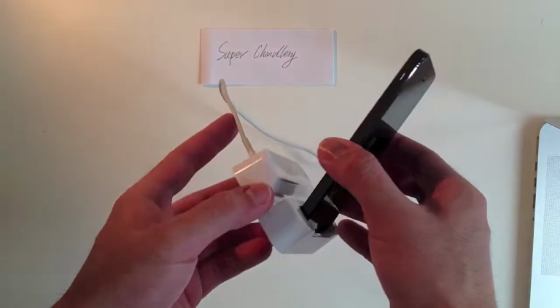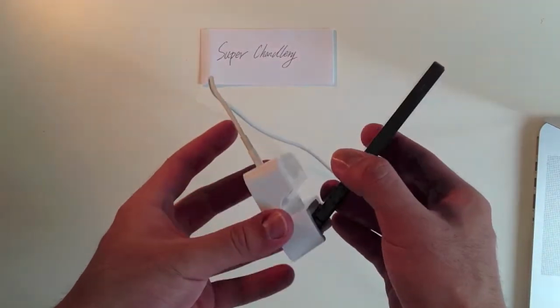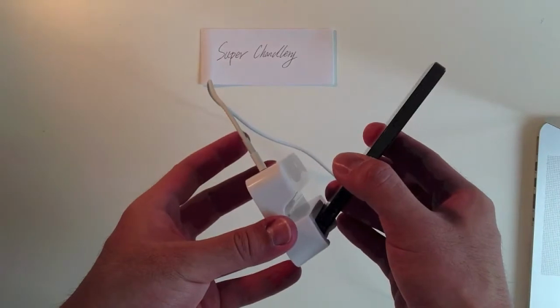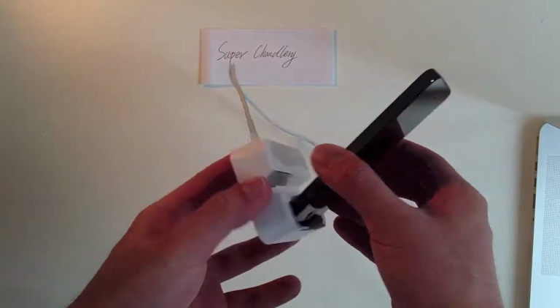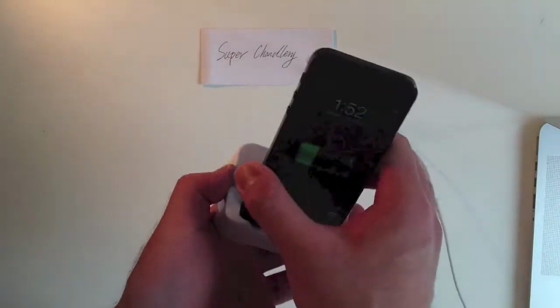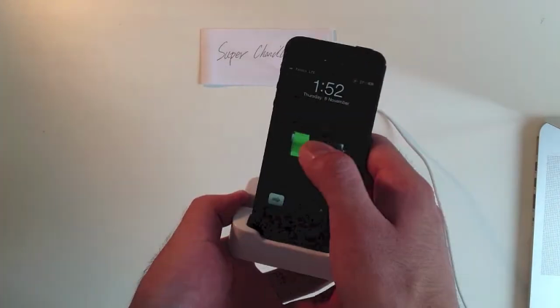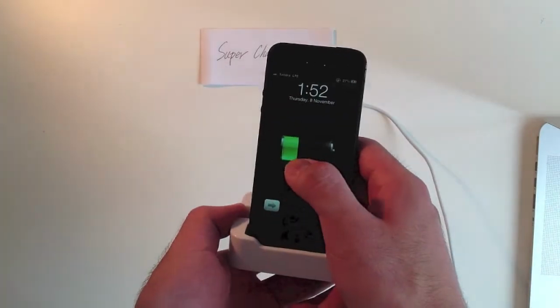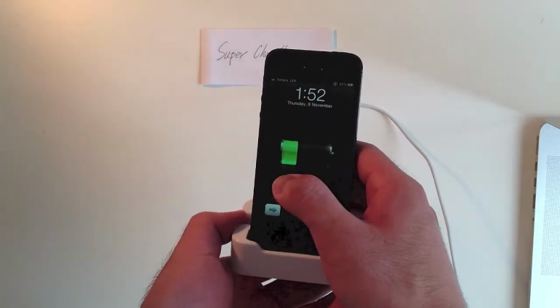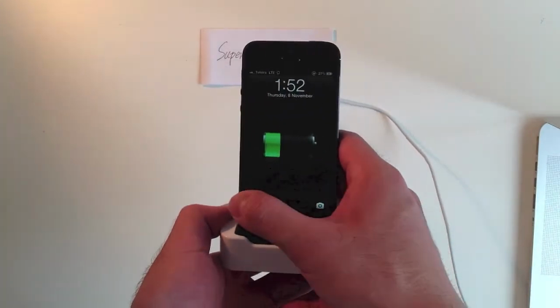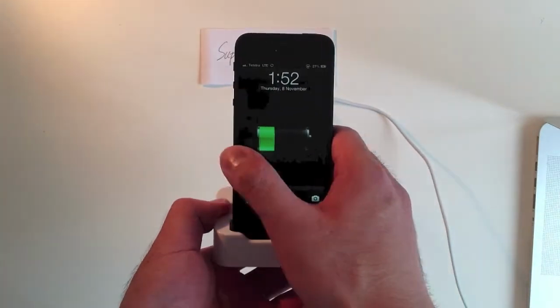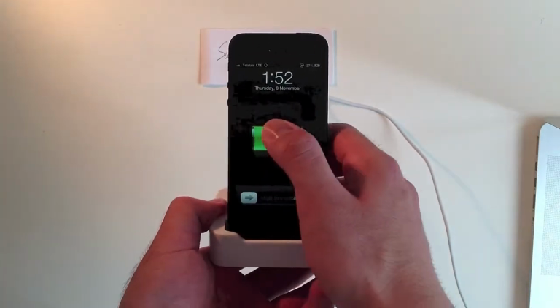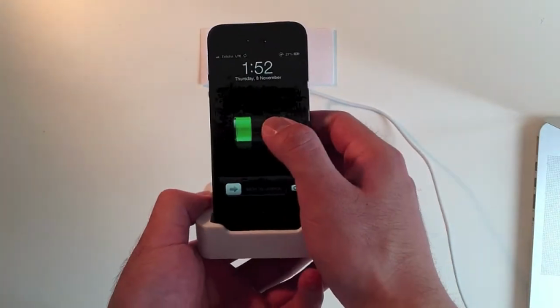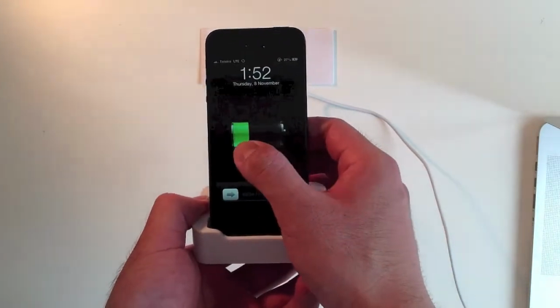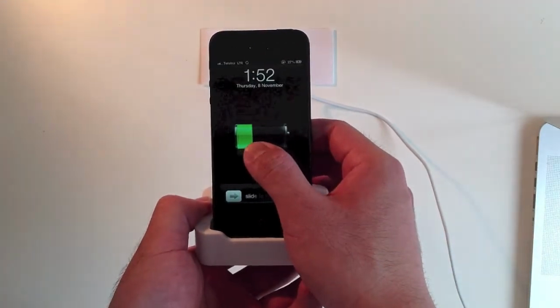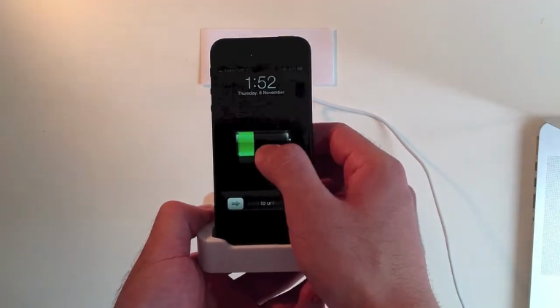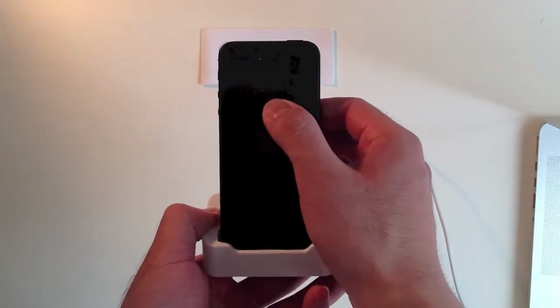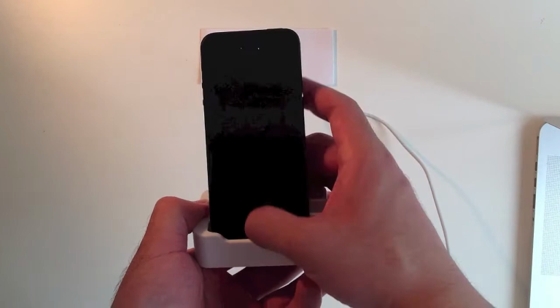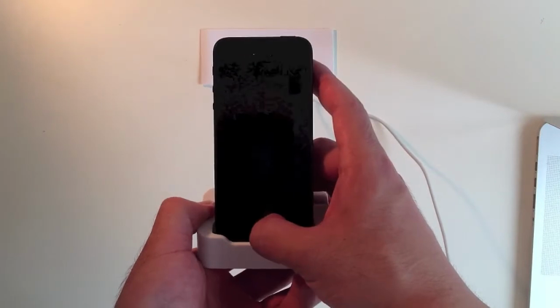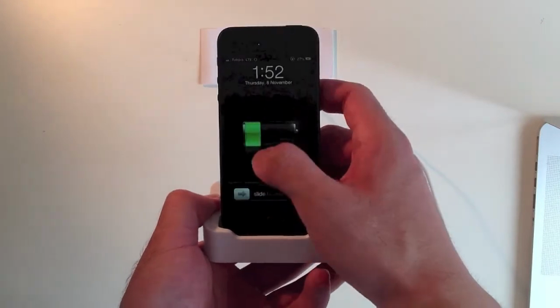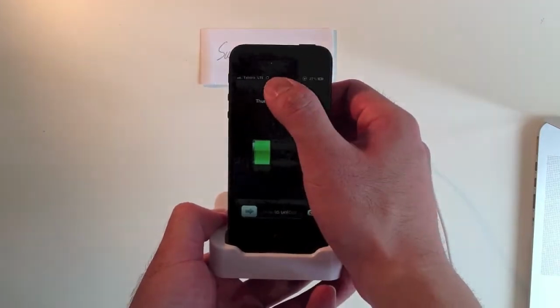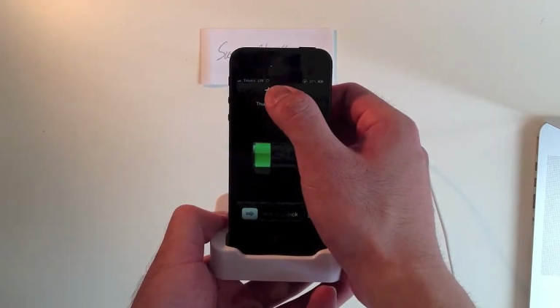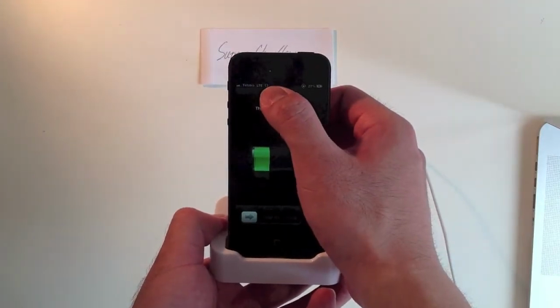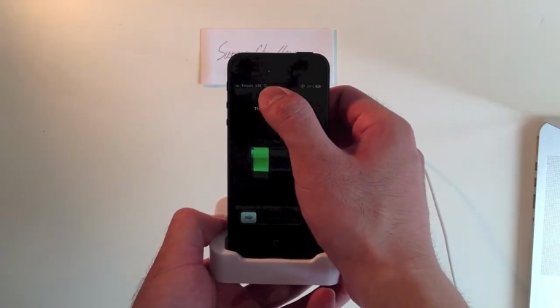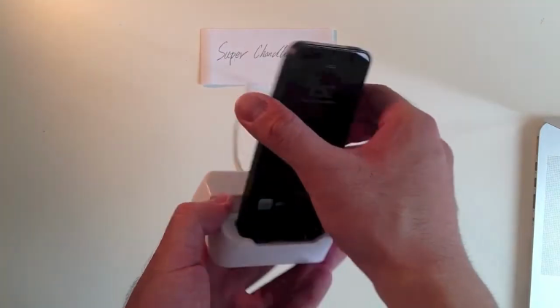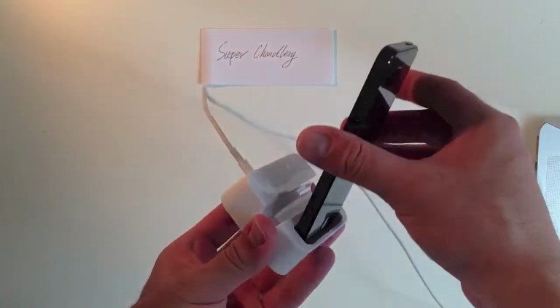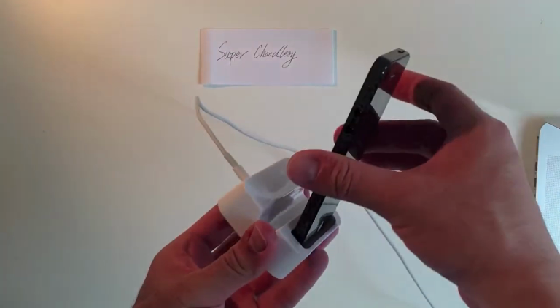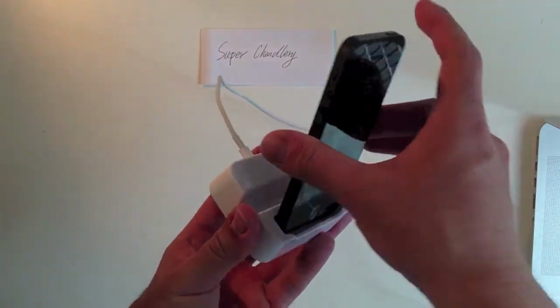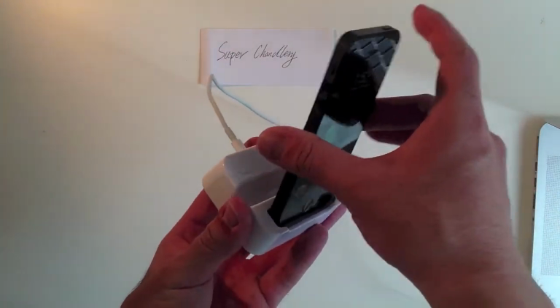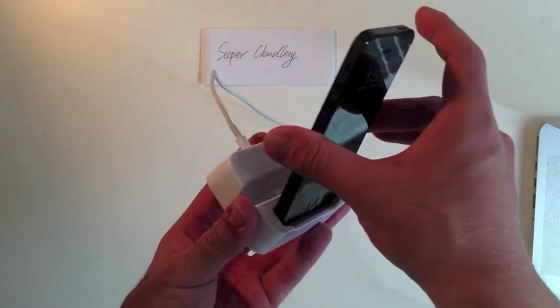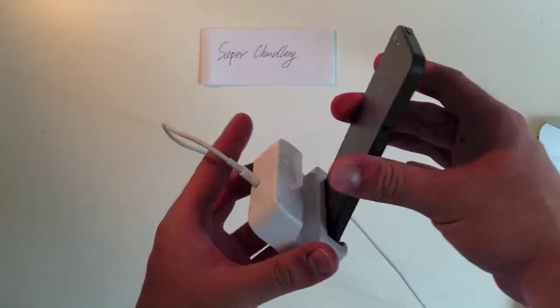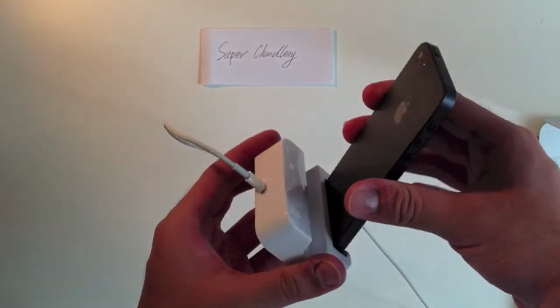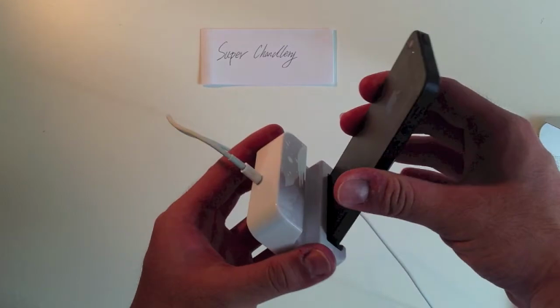It's stable. It started charging. It's very stable.